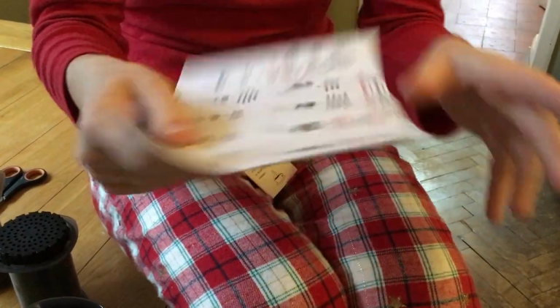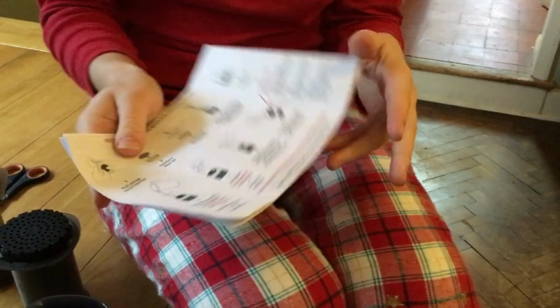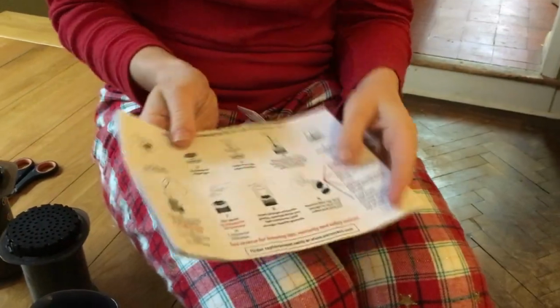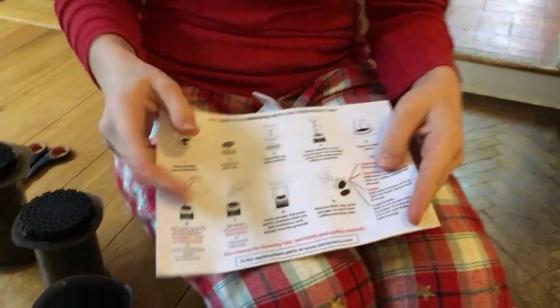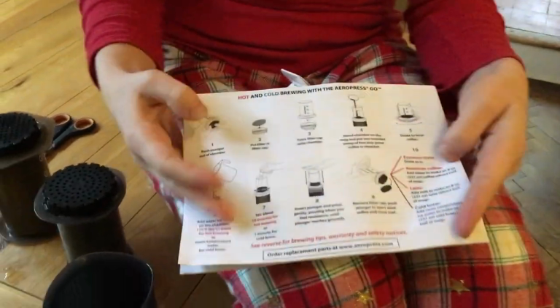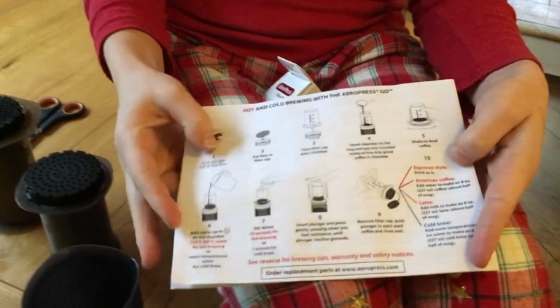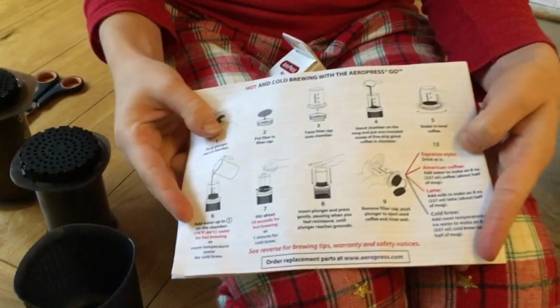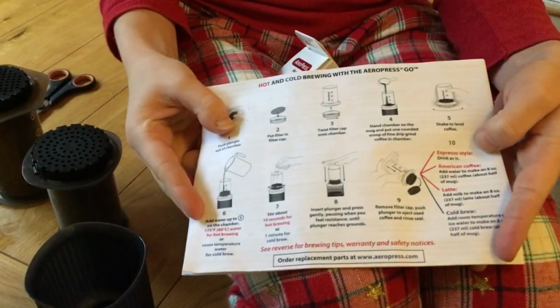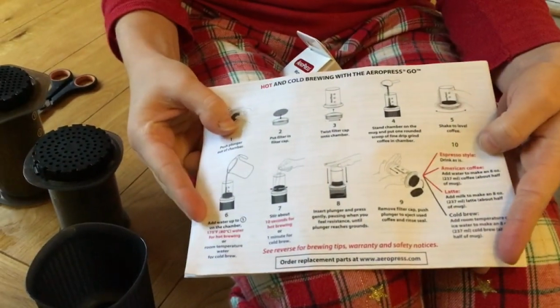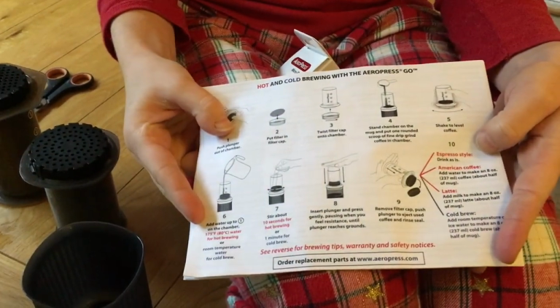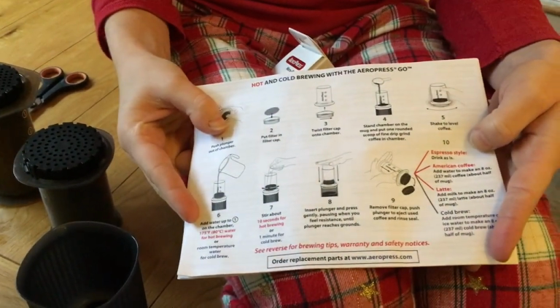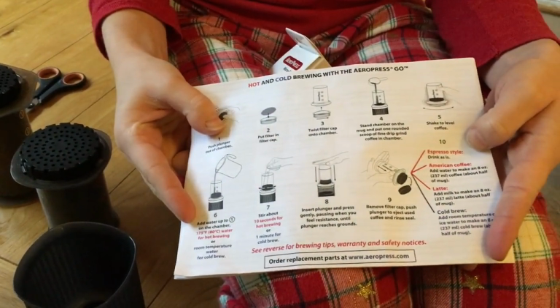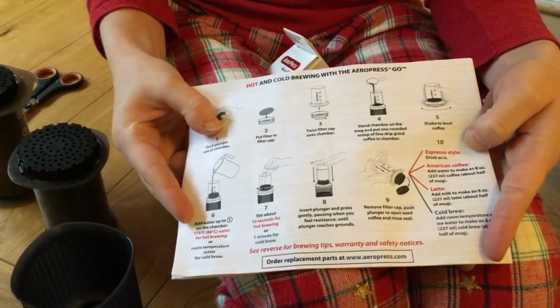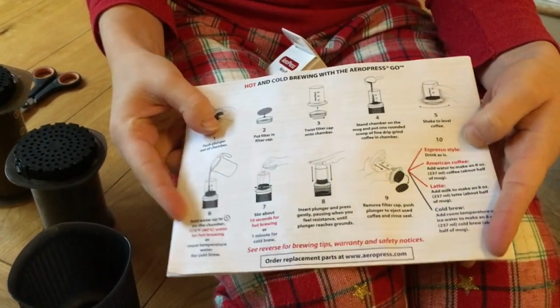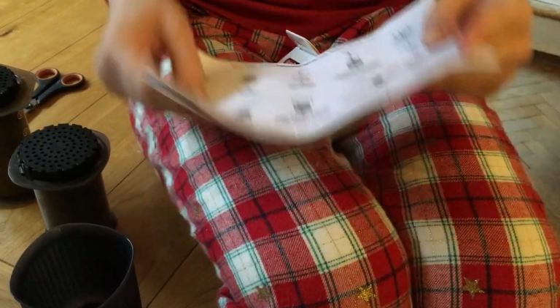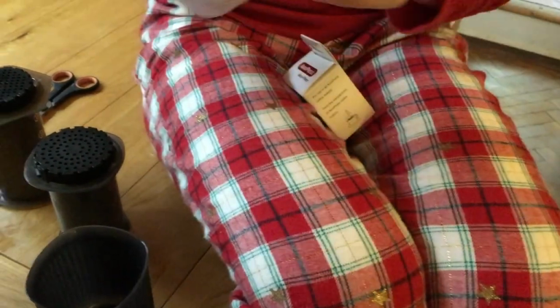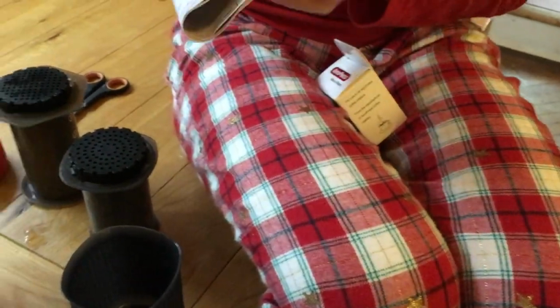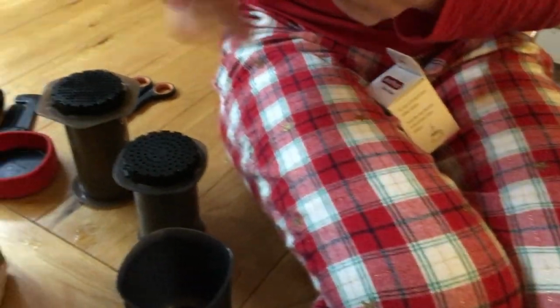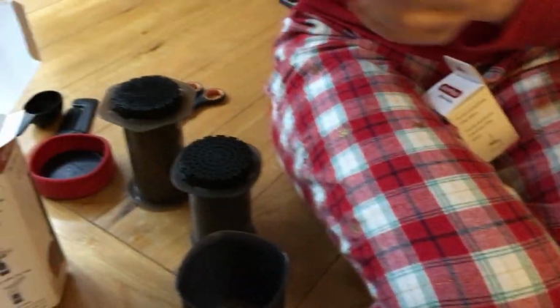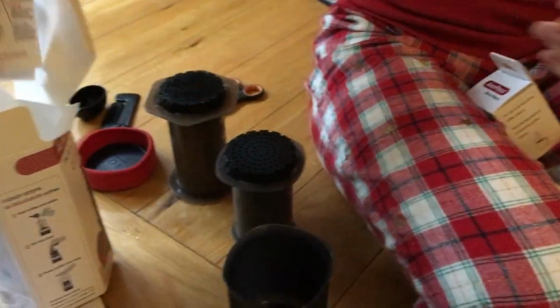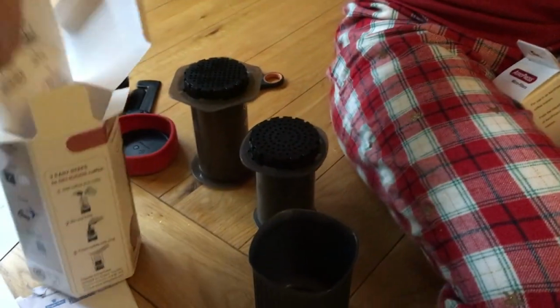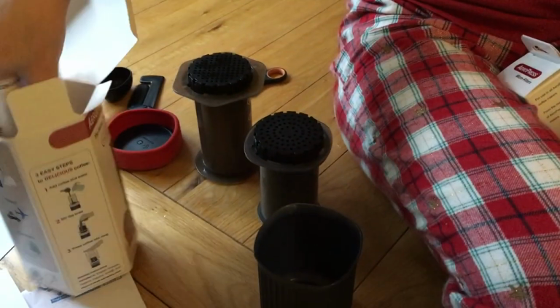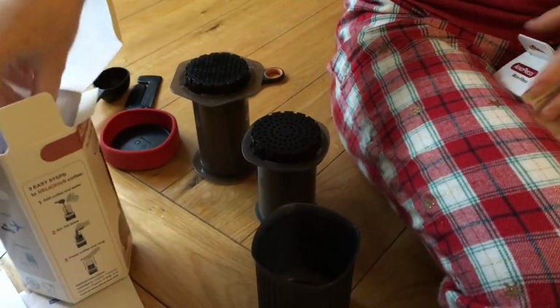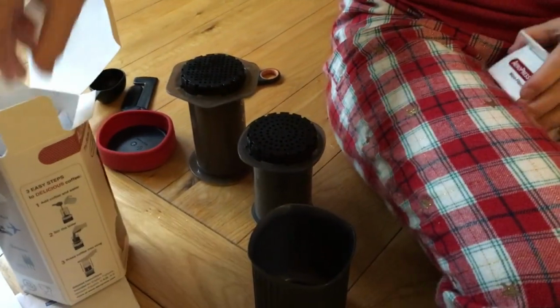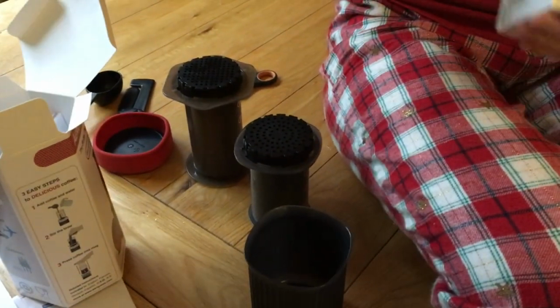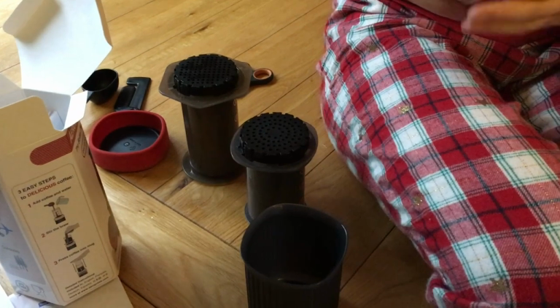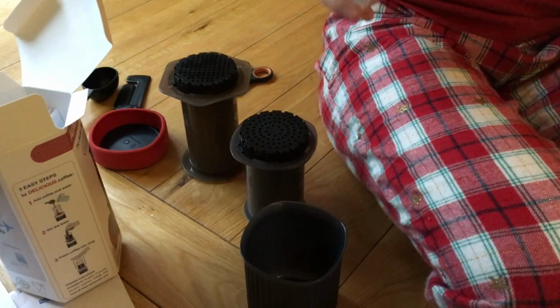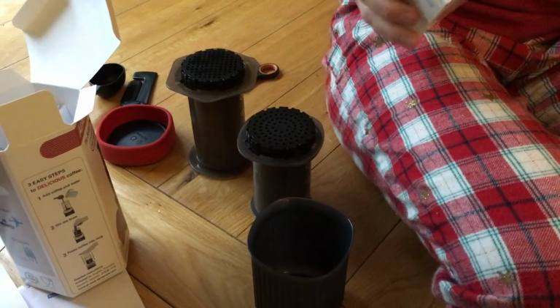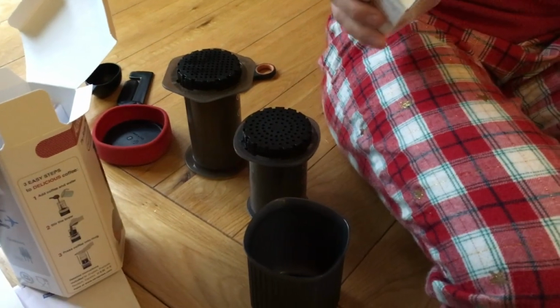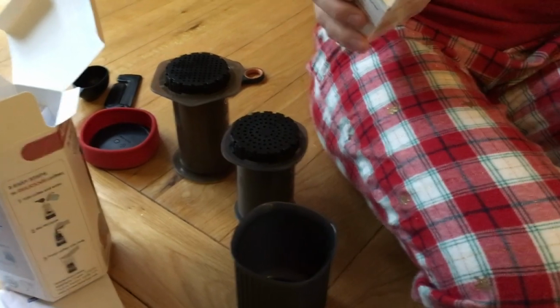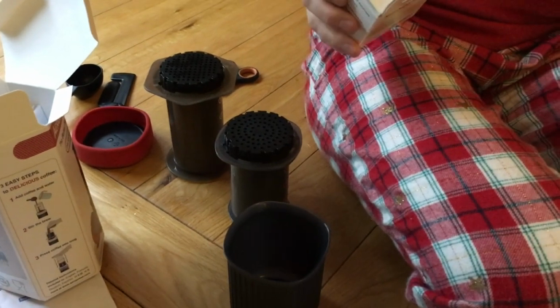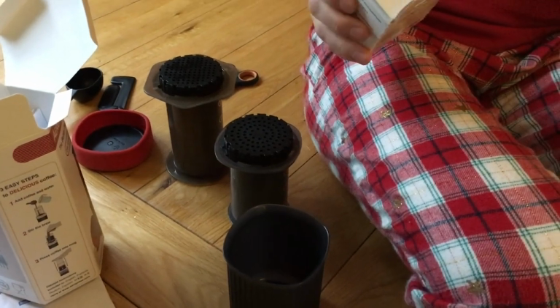So it gives you a little instruction manual on how to do the things. But it is actually very easy, because even I can do it — although I make coffee for a living. I don't like coffee. I can do it.